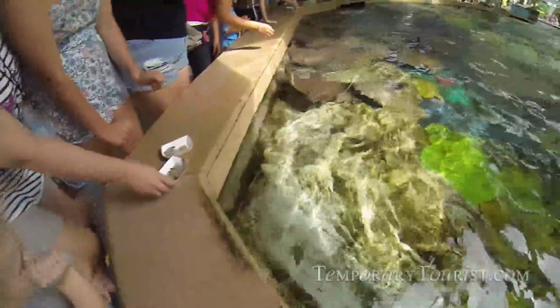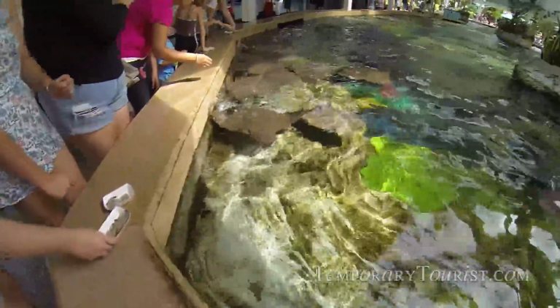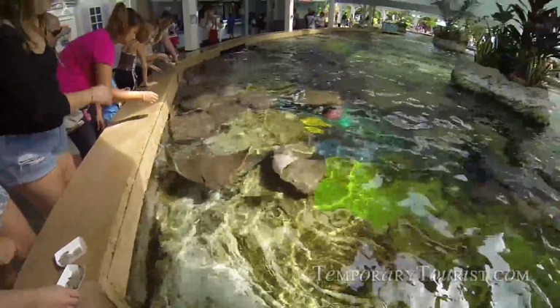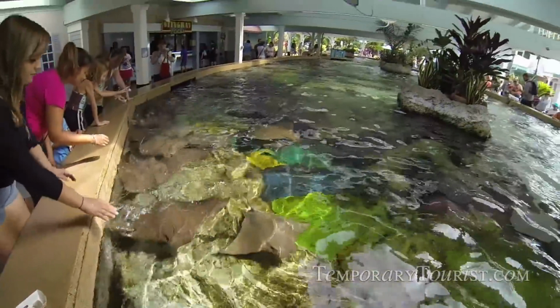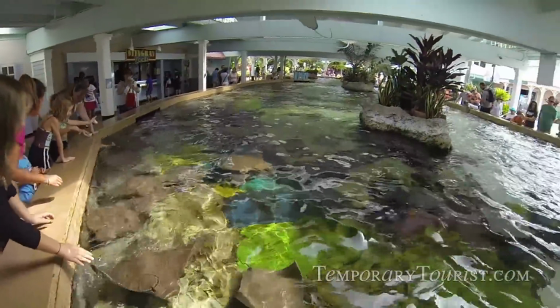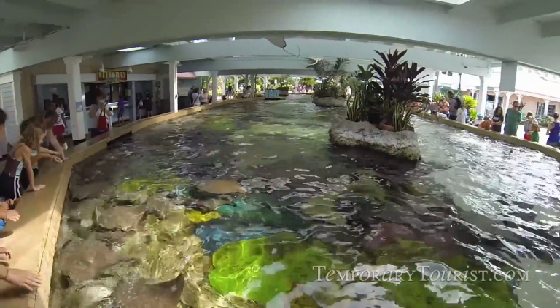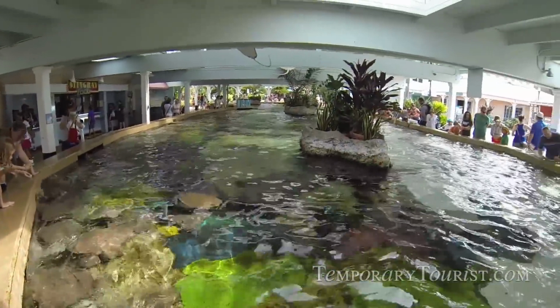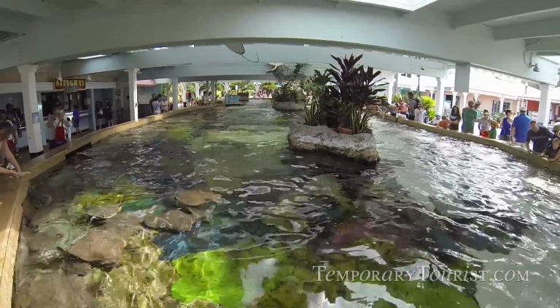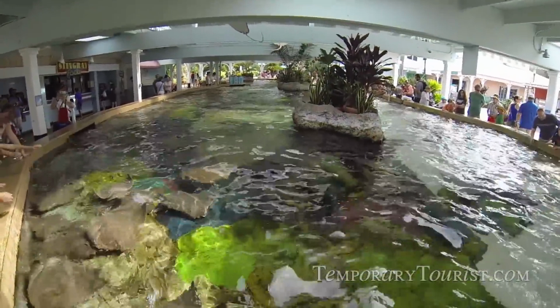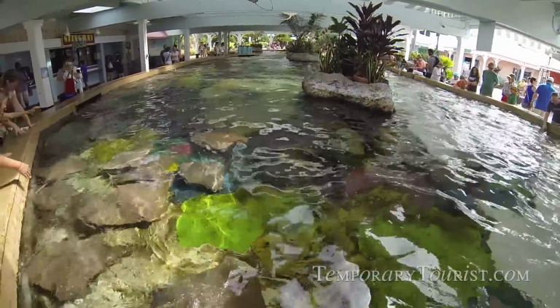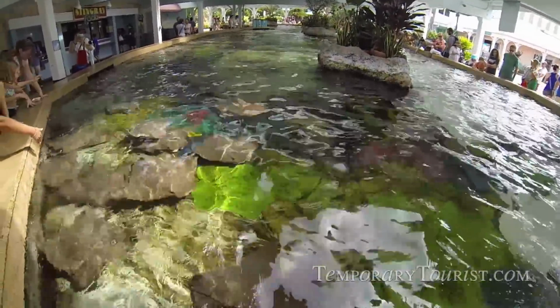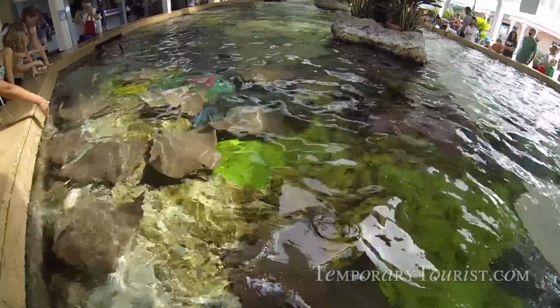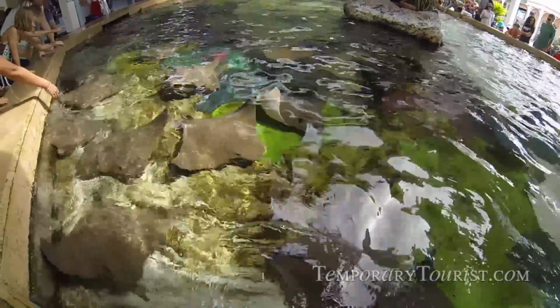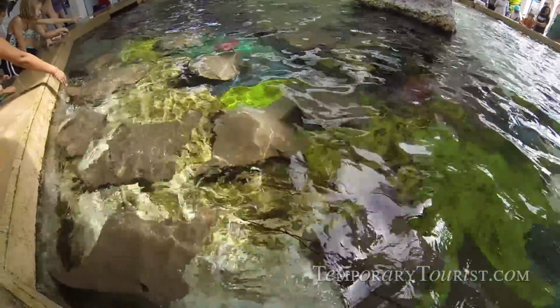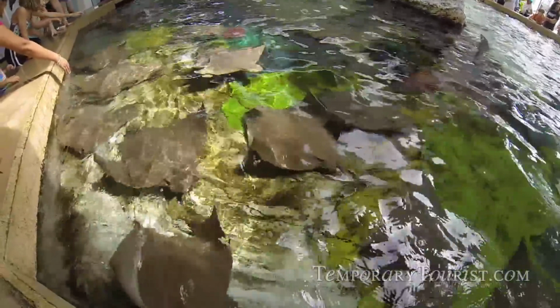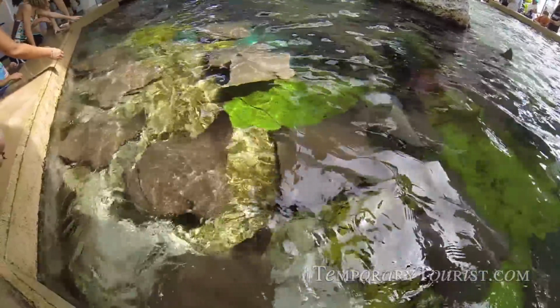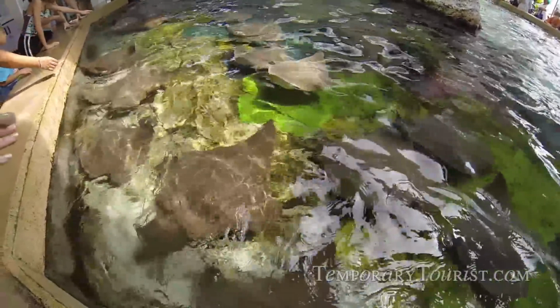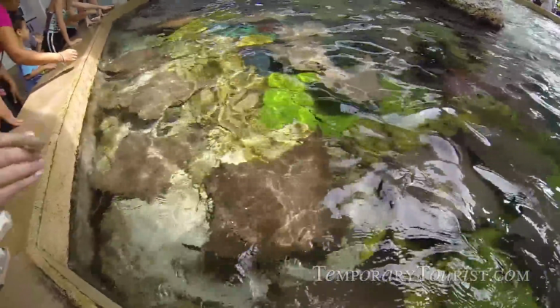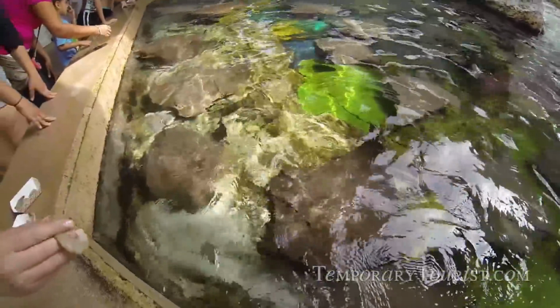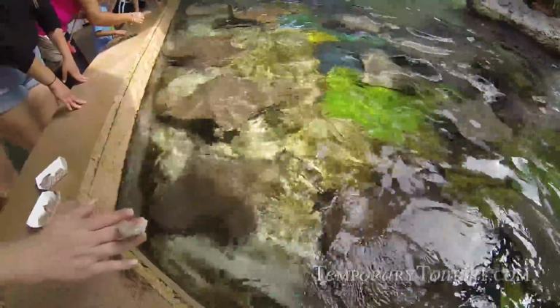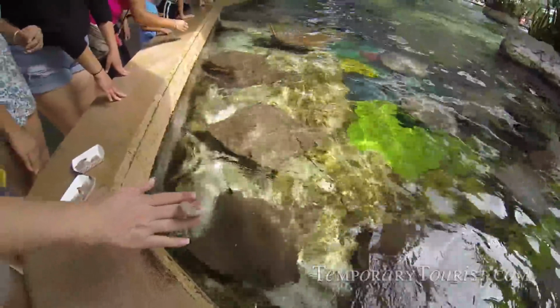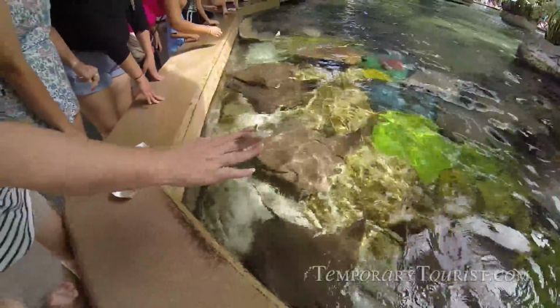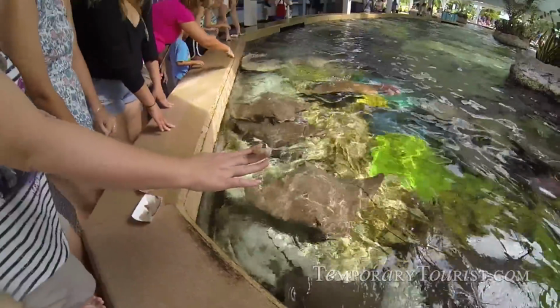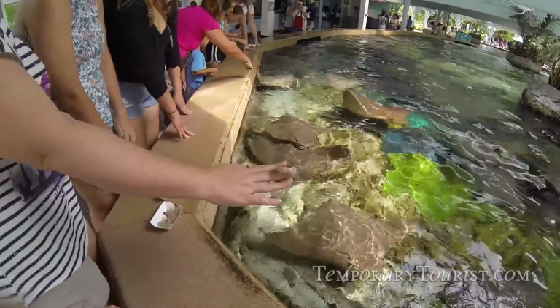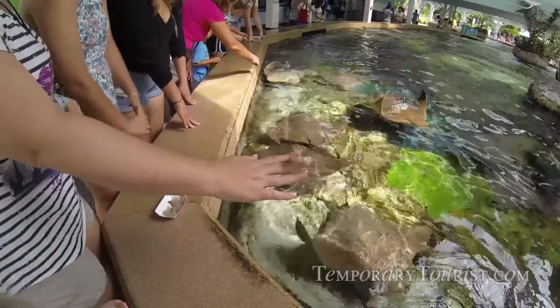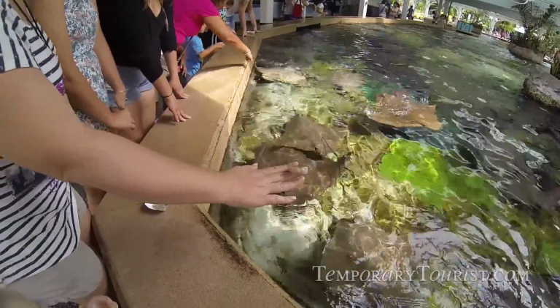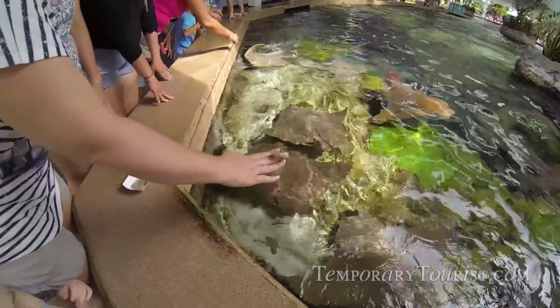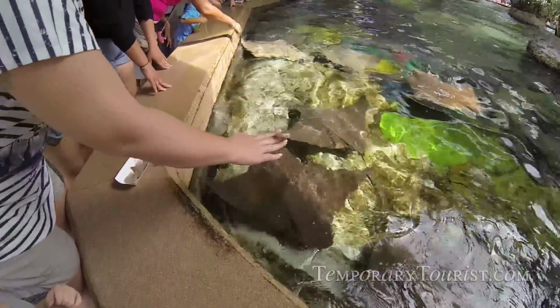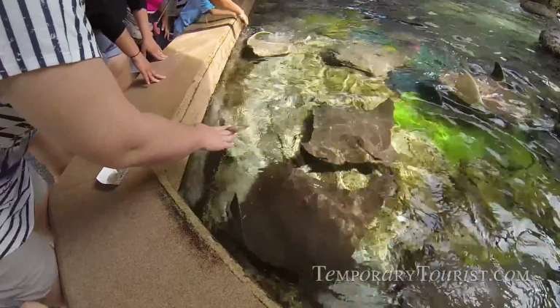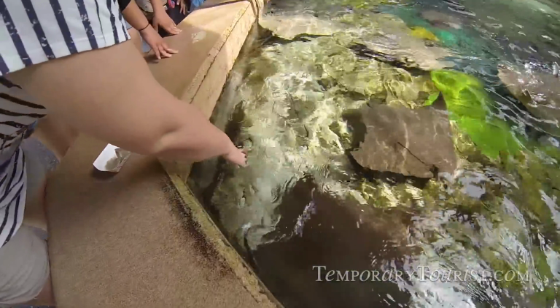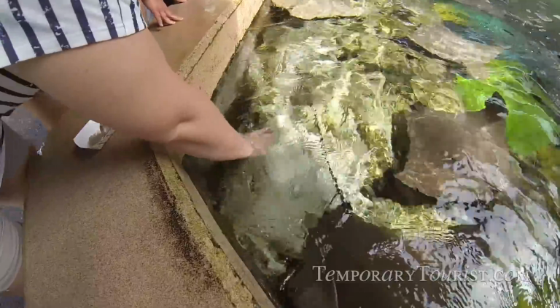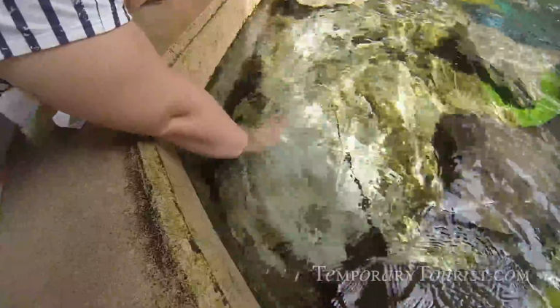All right, we are going to feed some stingrays today. You guys ready? All right, we hold them out. And here we go.